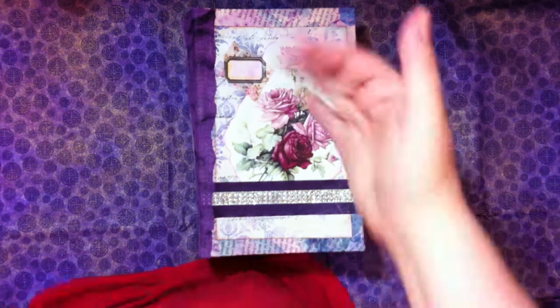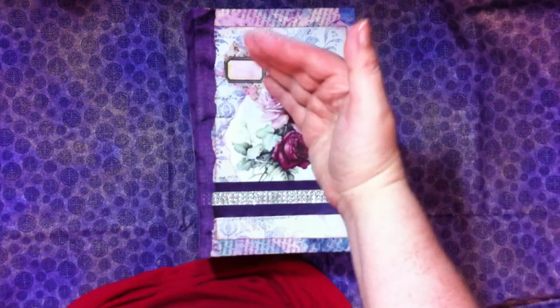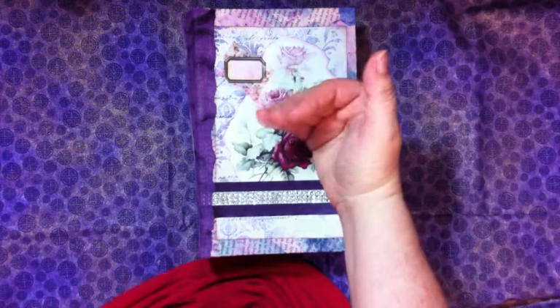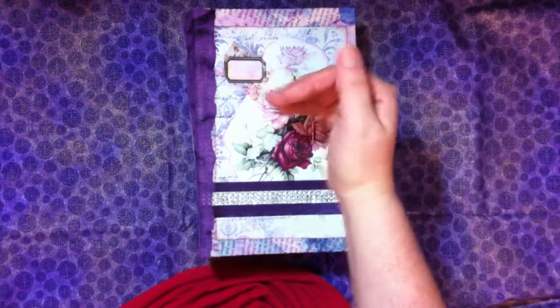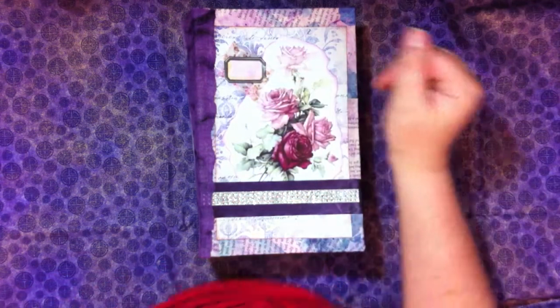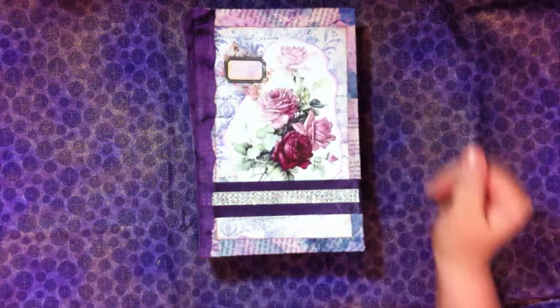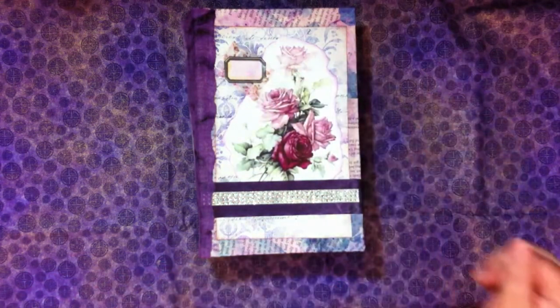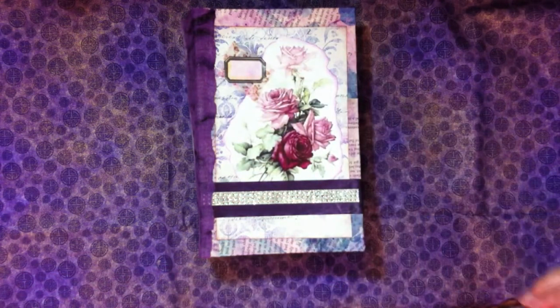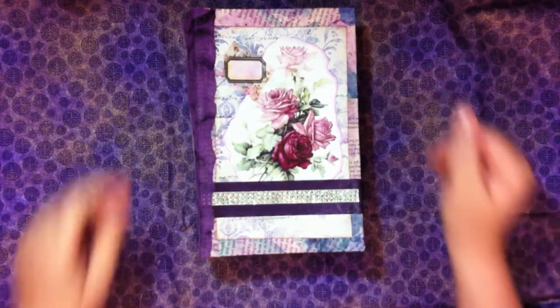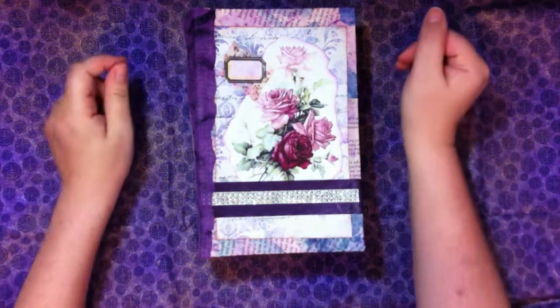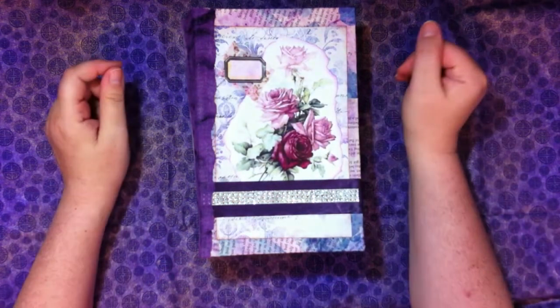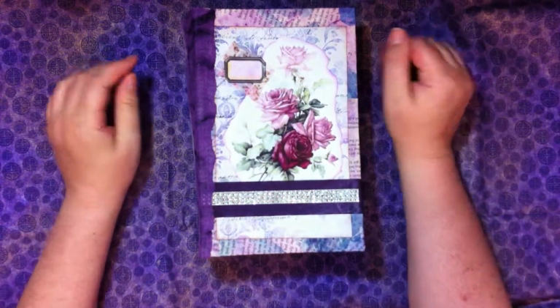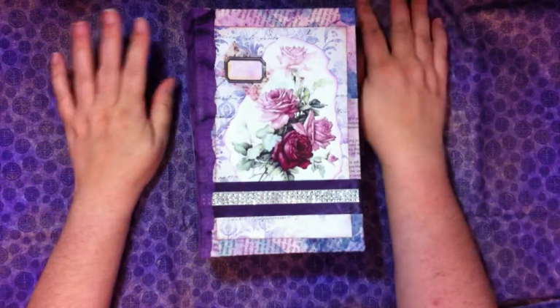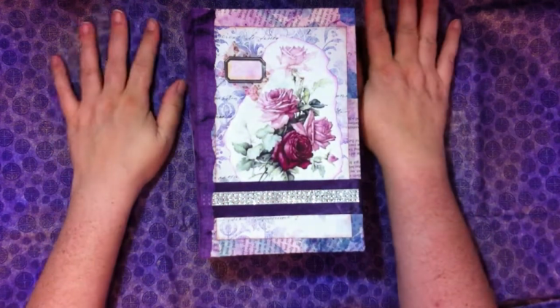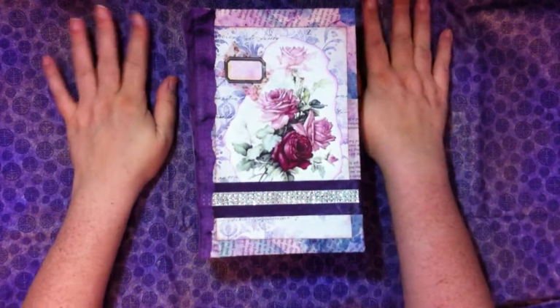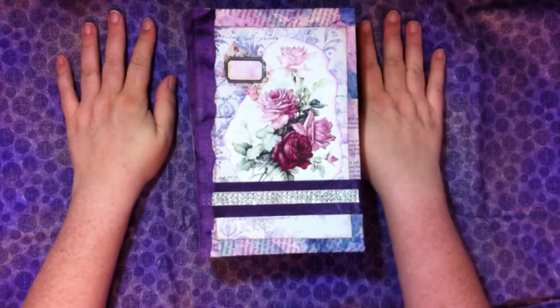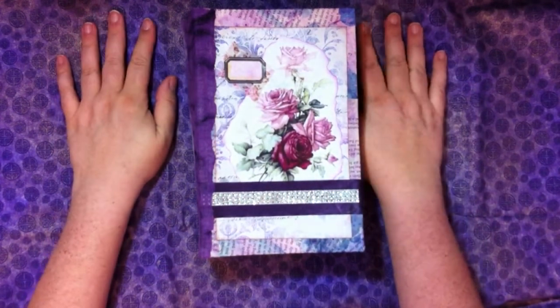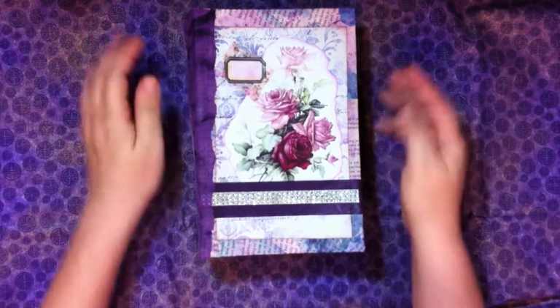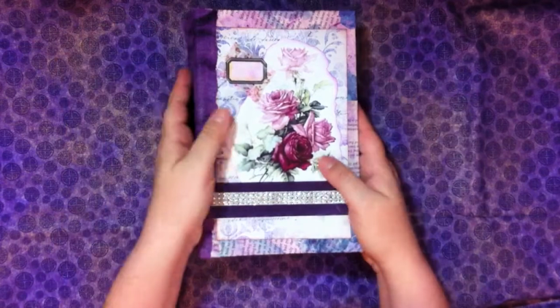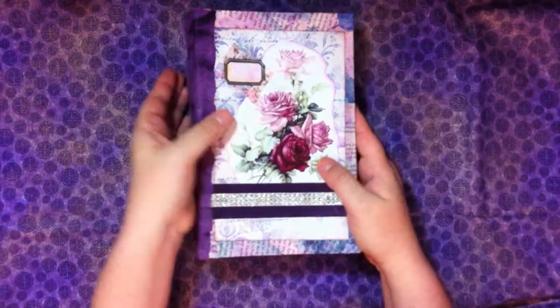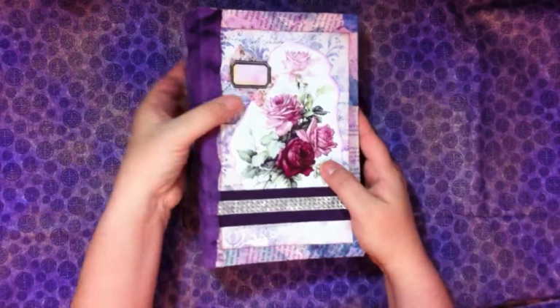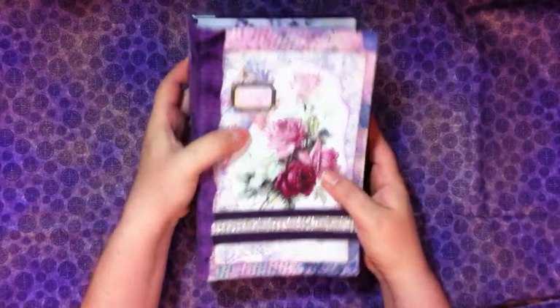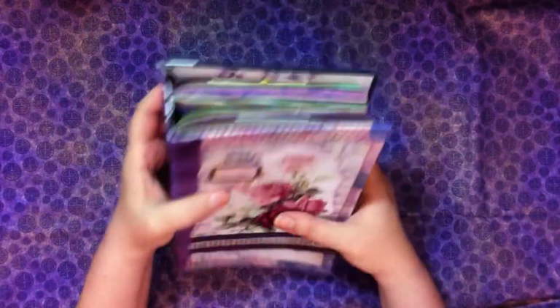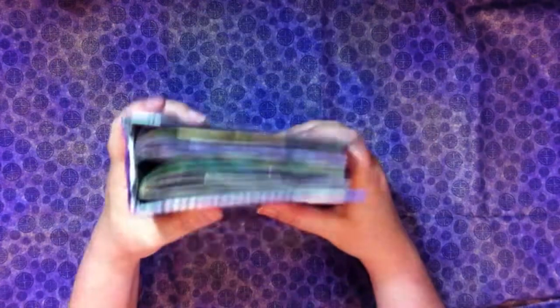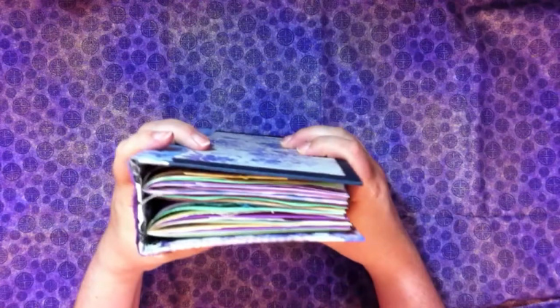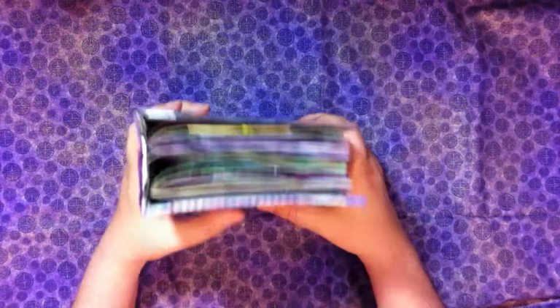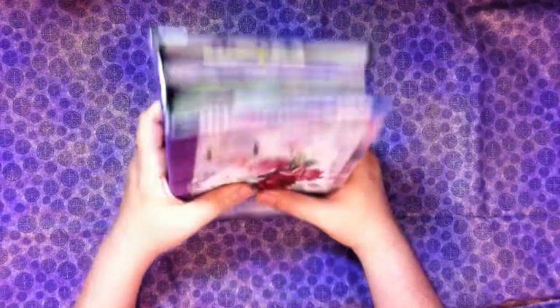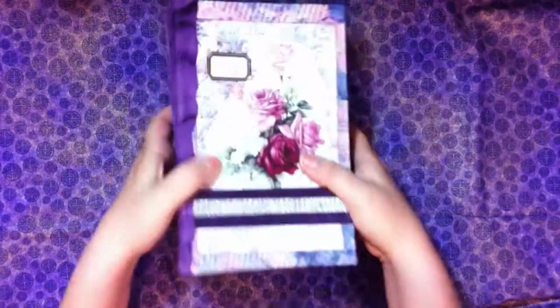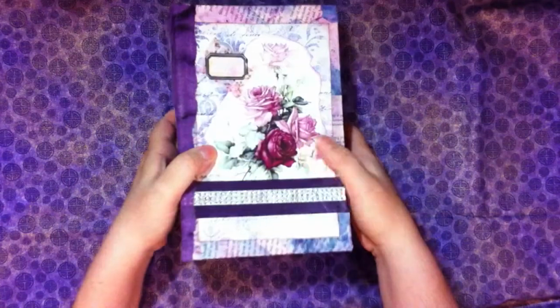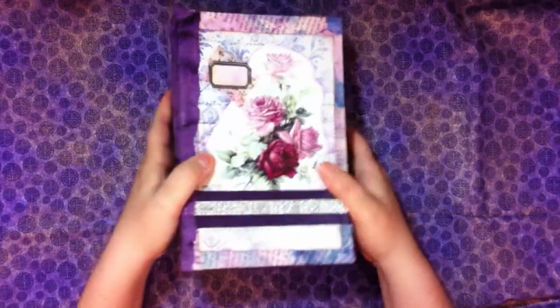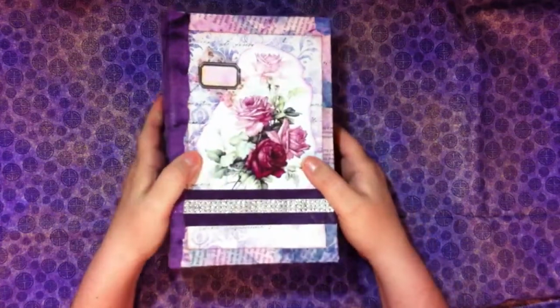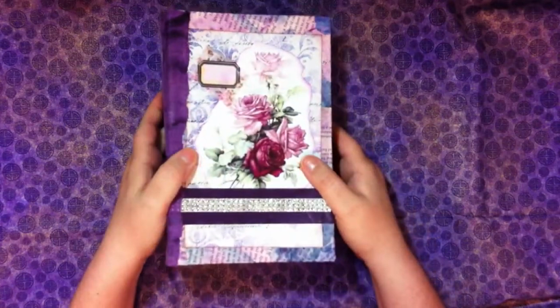Hi everyone, welcome to my channel. I'm Darla Lucian of Darla Lucian Studios and we are going to go through this little chubby monkey today.